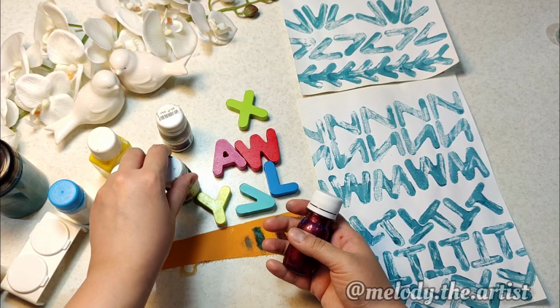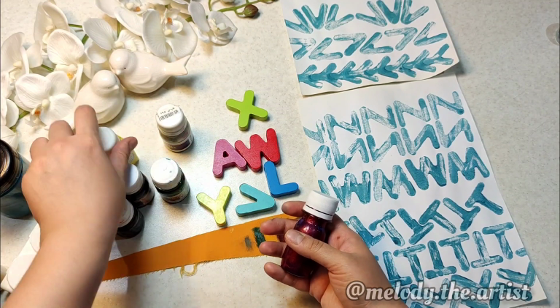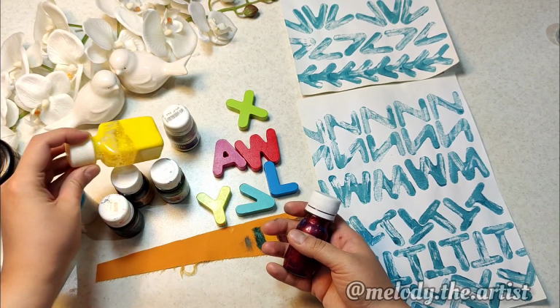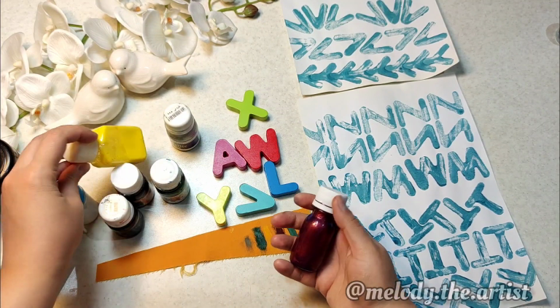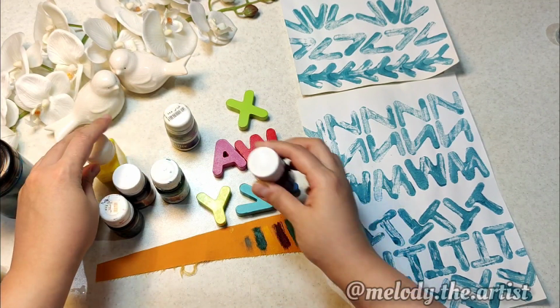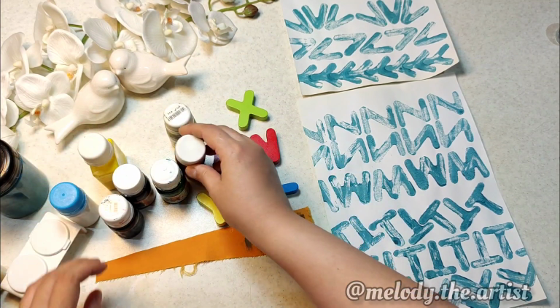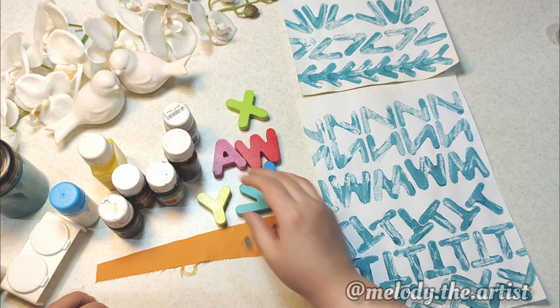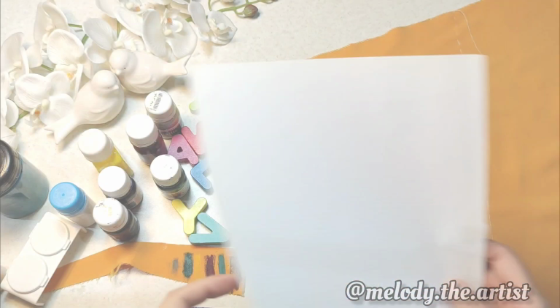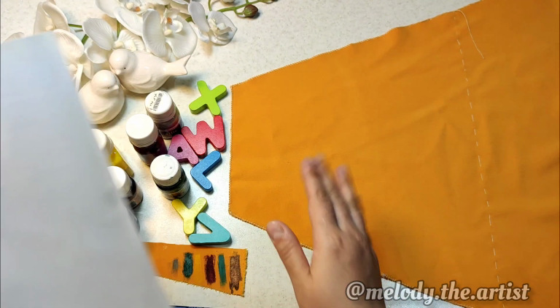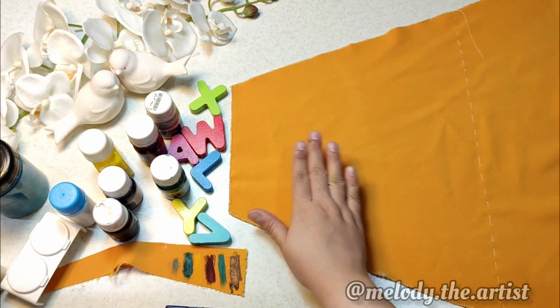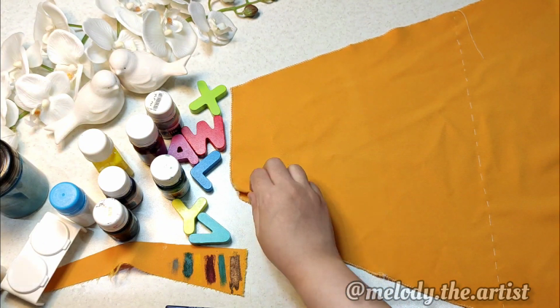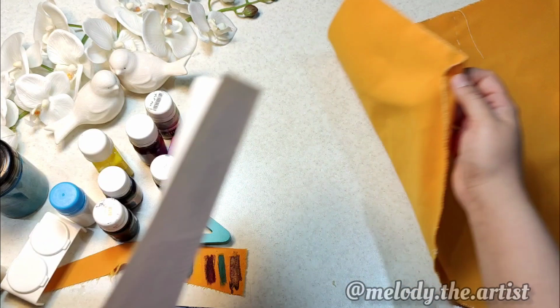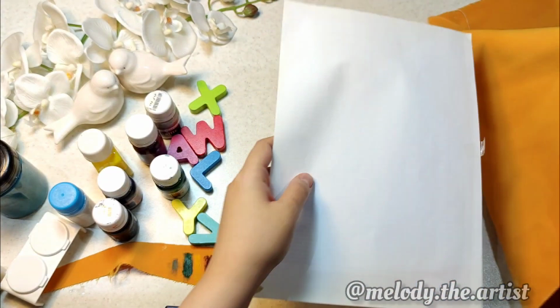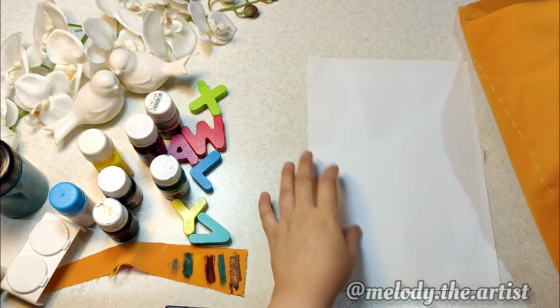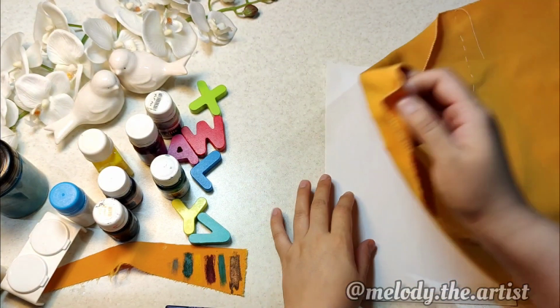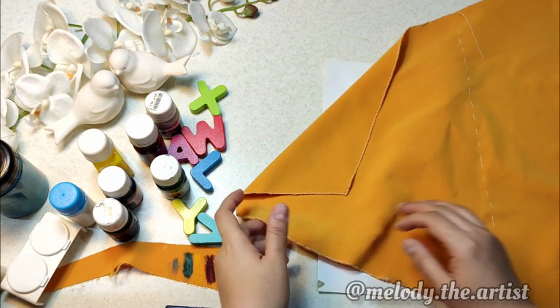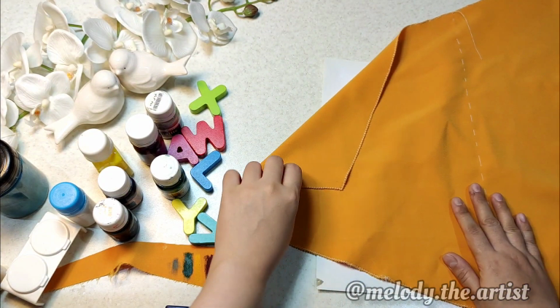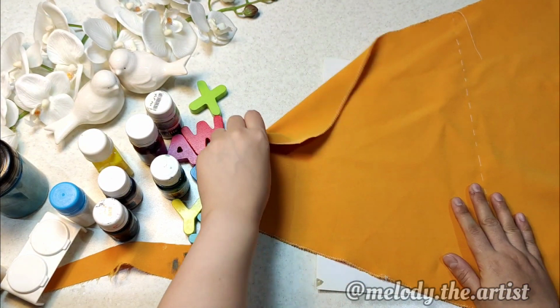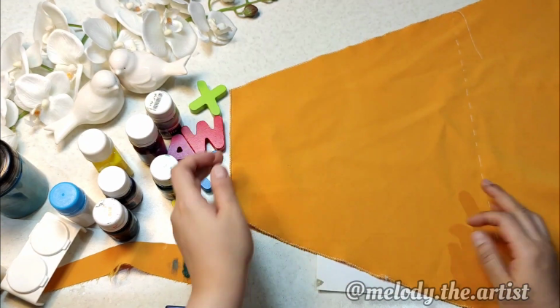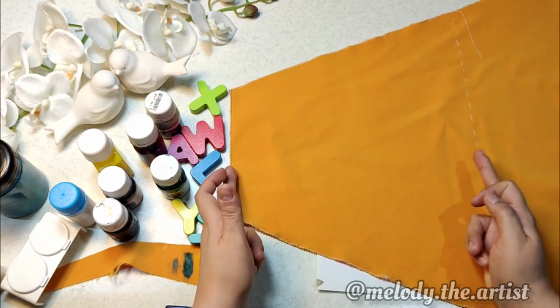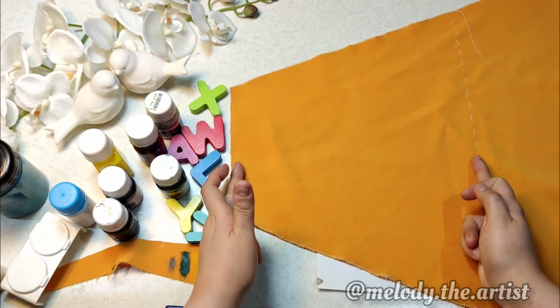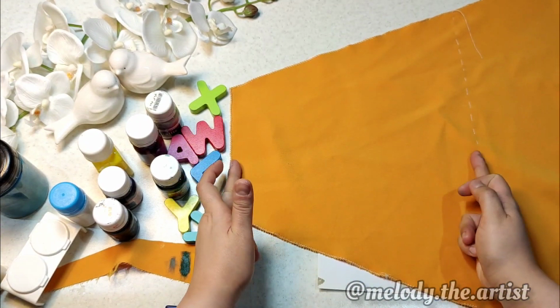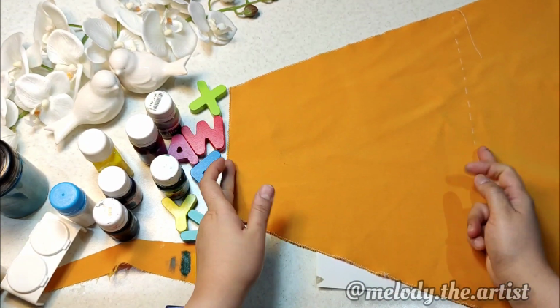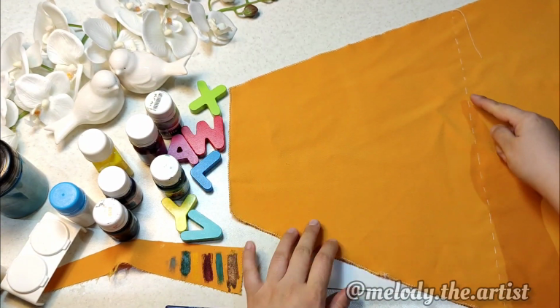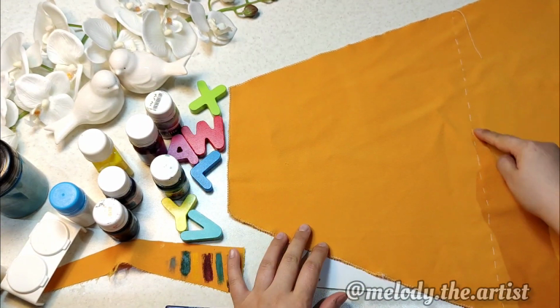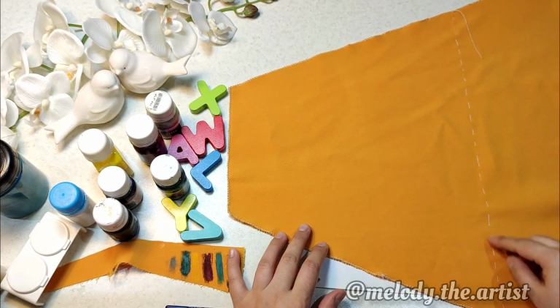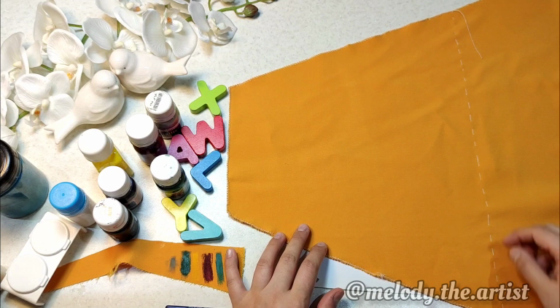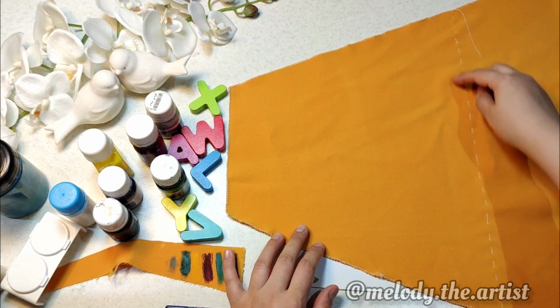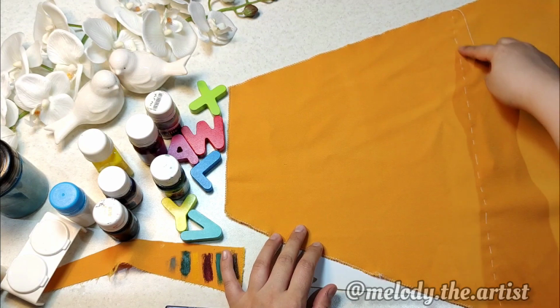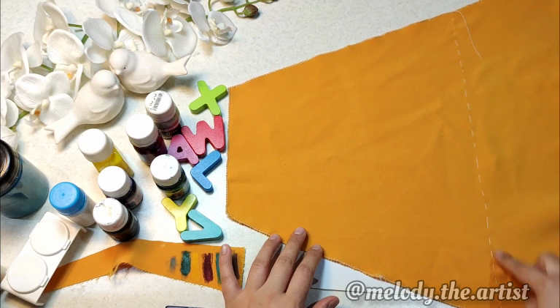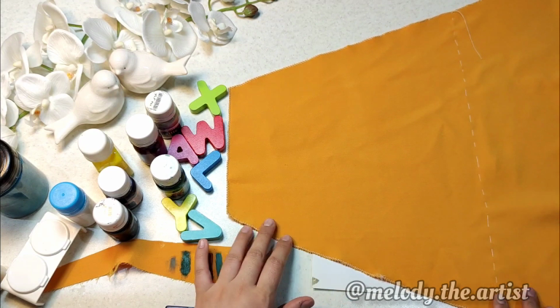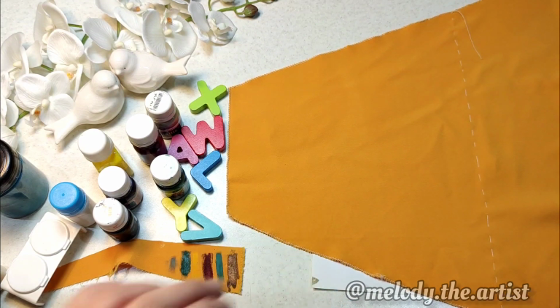I used a special fabric dye for printing. I put paper under the fabric so that it absorbs the moisture of the color during printing, then sew the place of printing with a temporary thread.